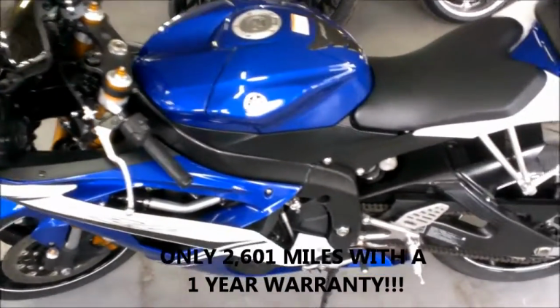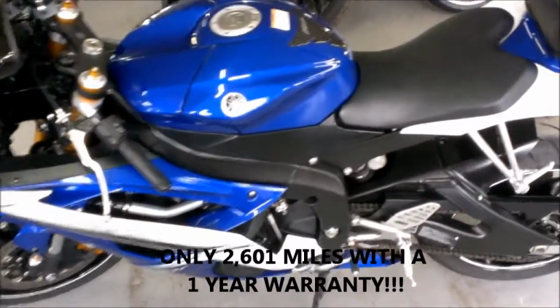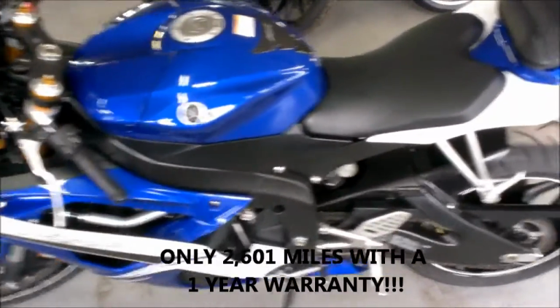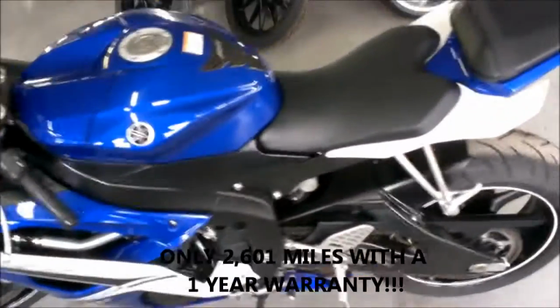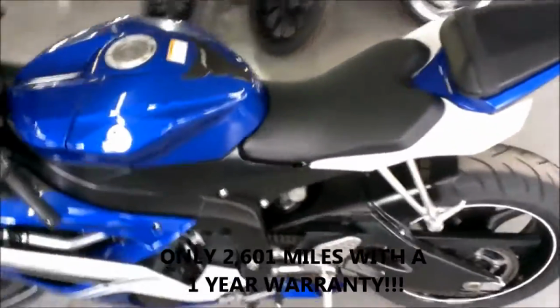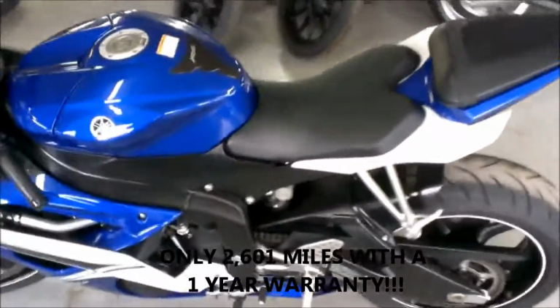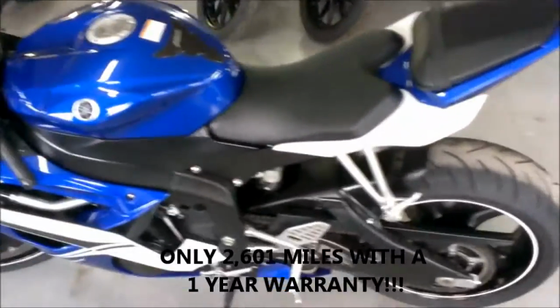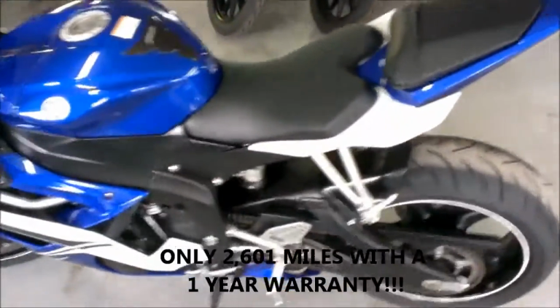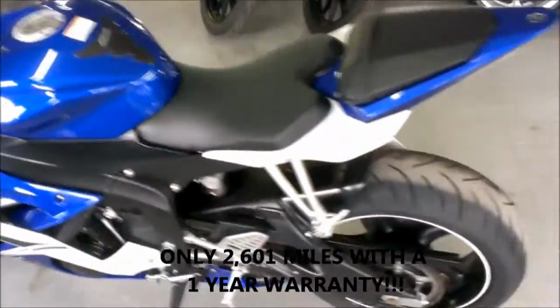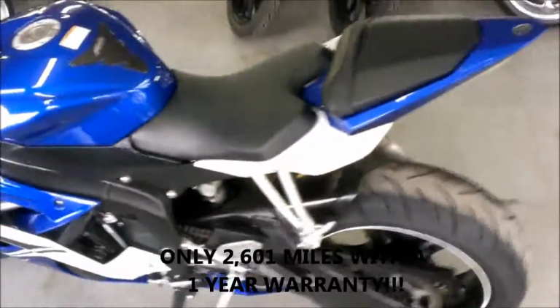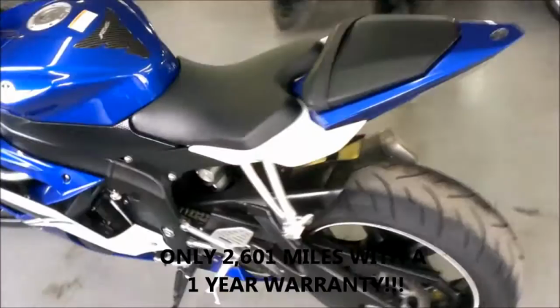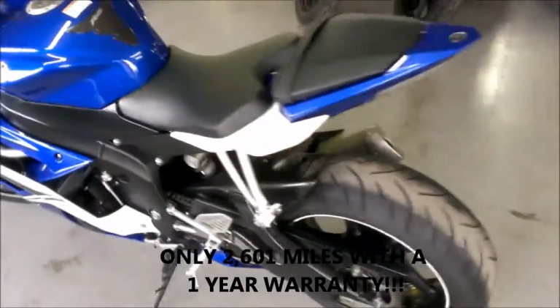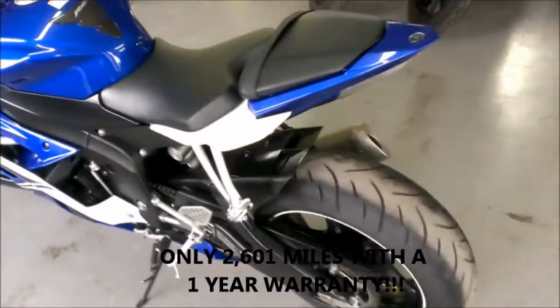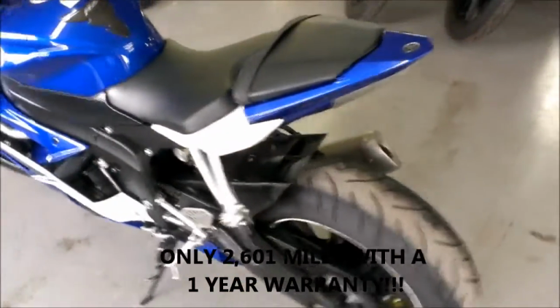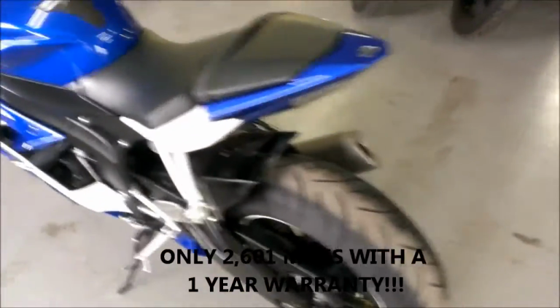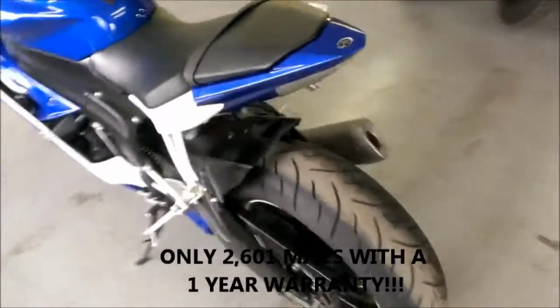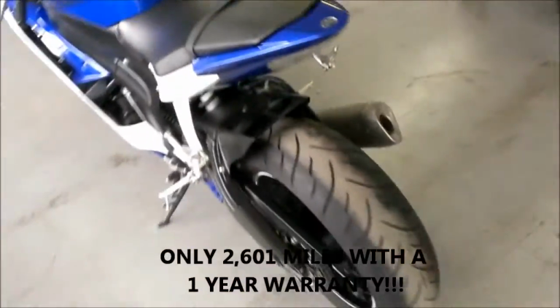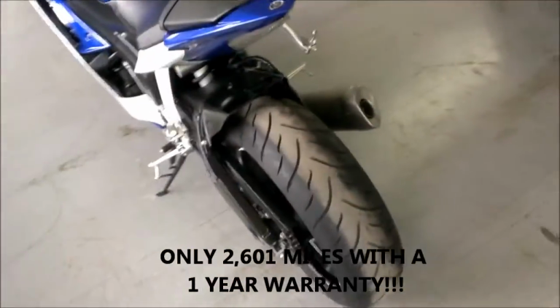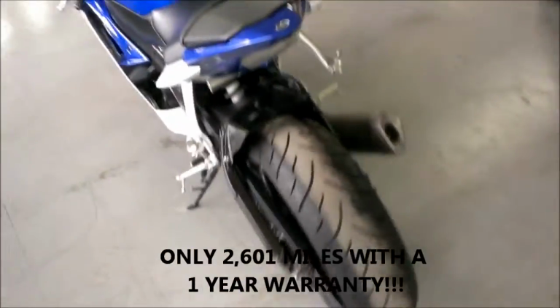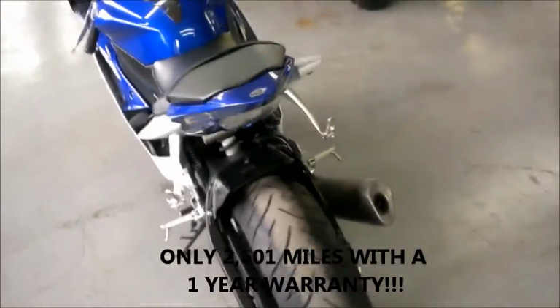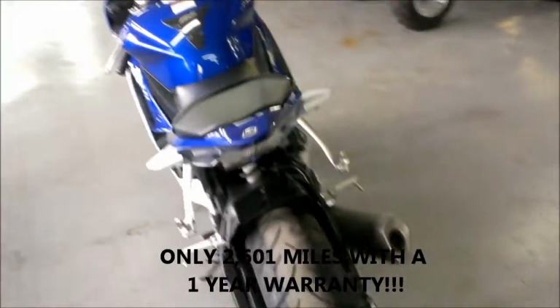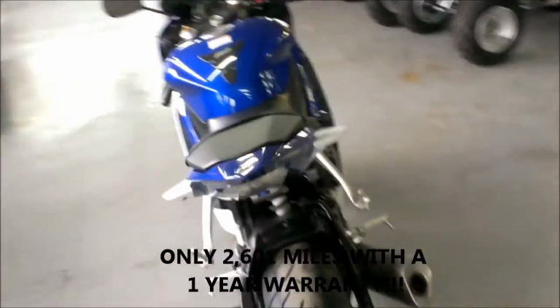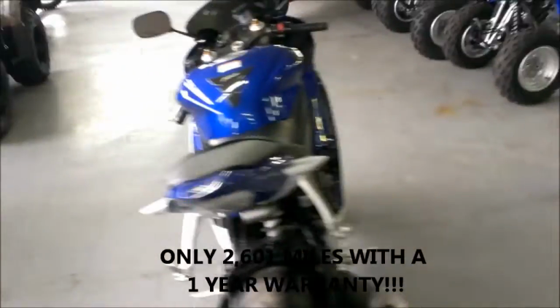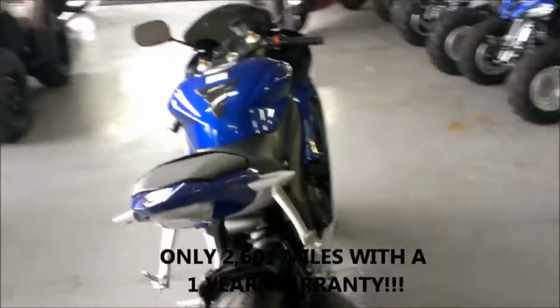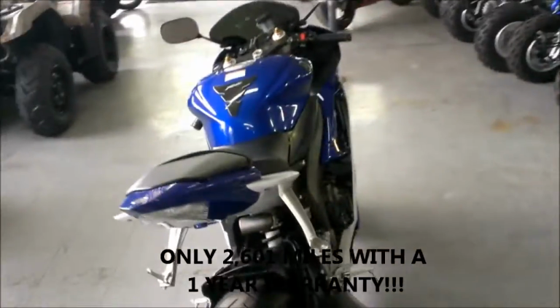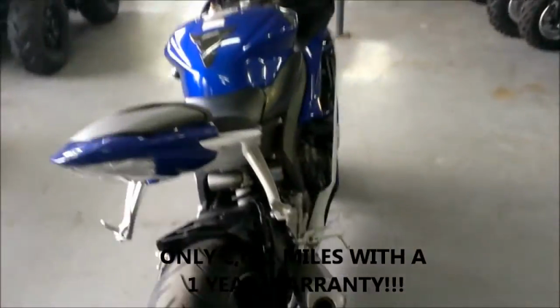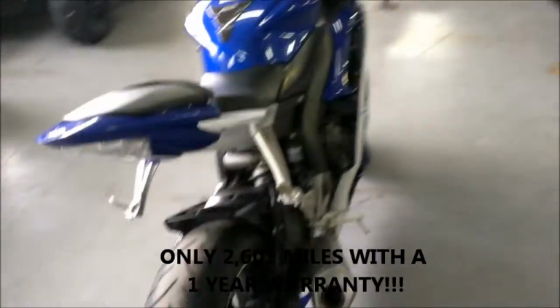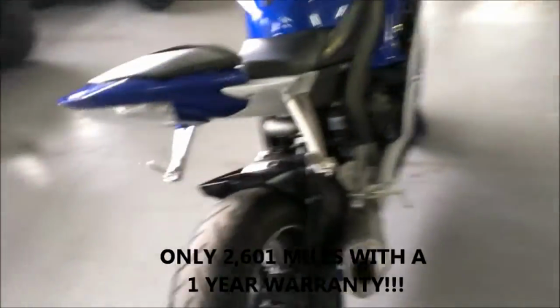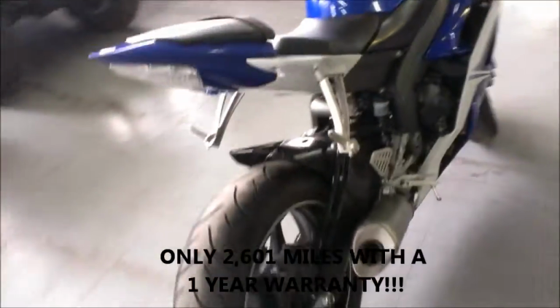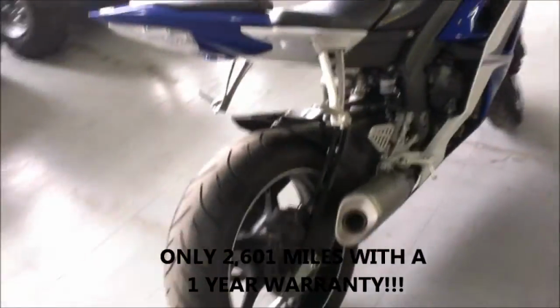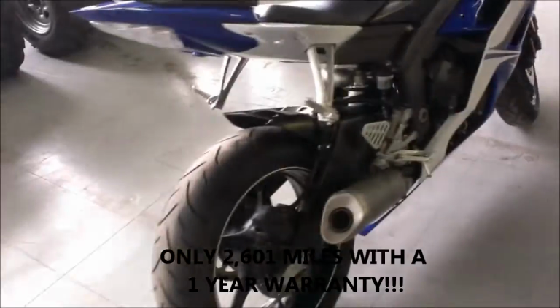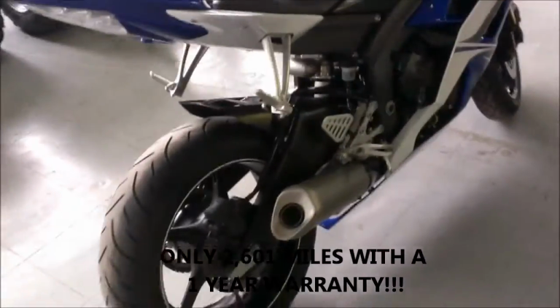Here we have a 2011 used Yamaha R6 for sale with only 2,601 miles. This one is like new, perfect.